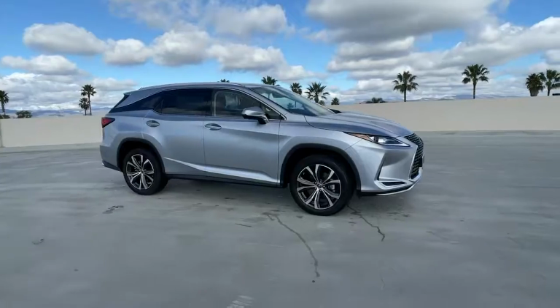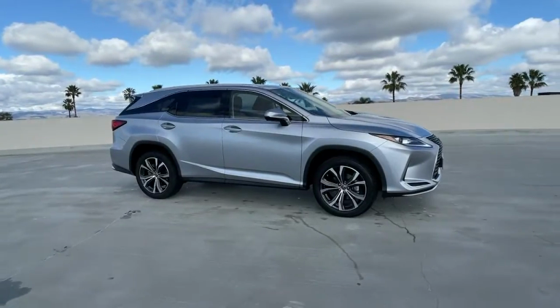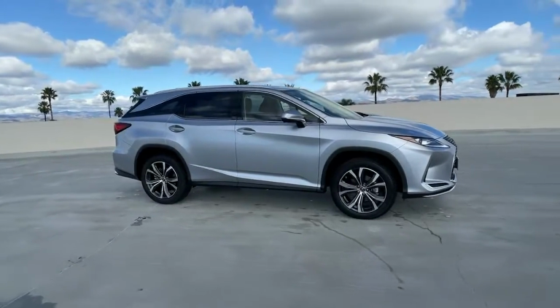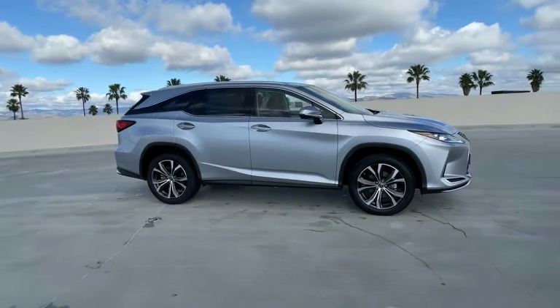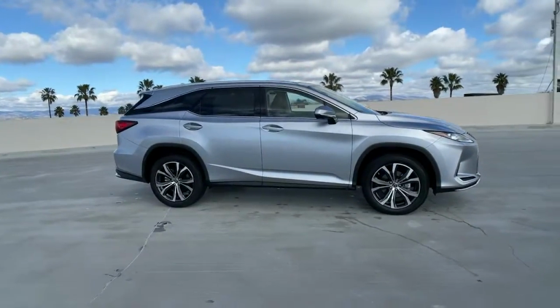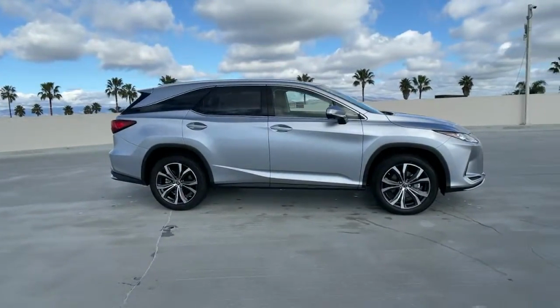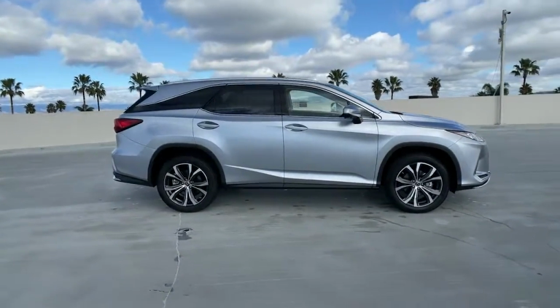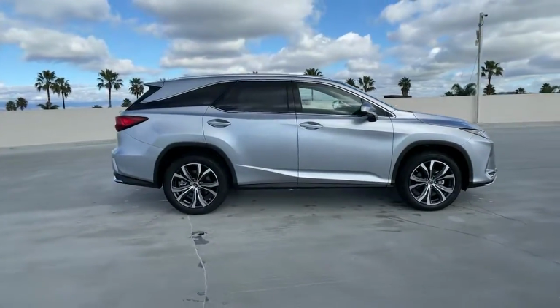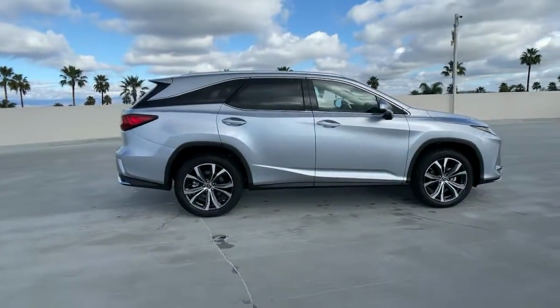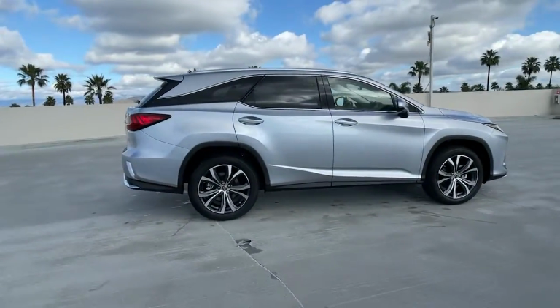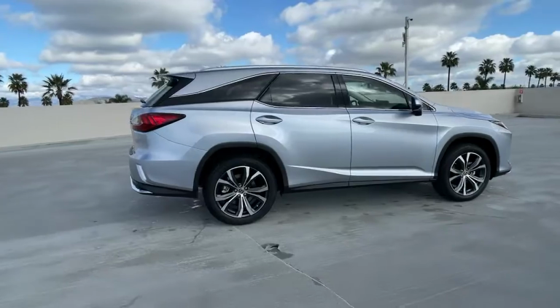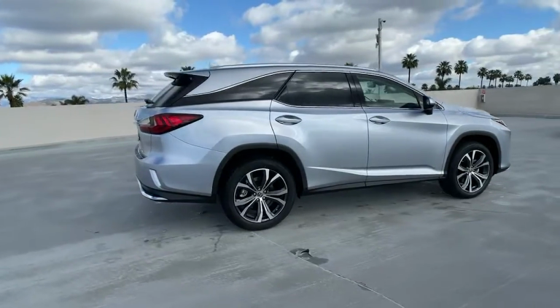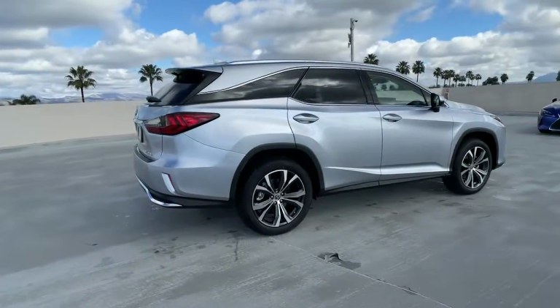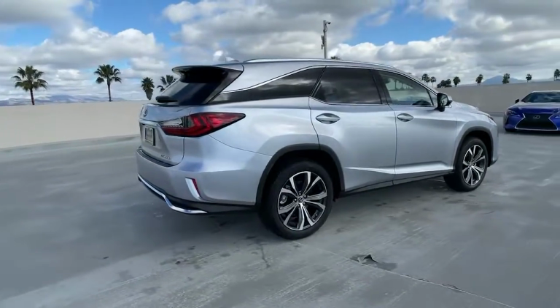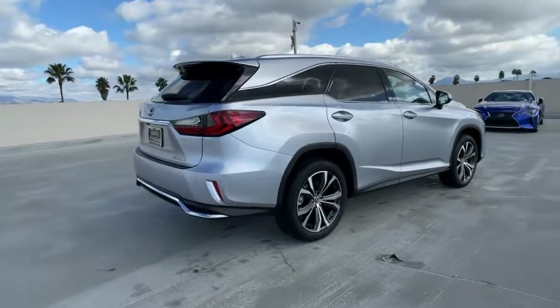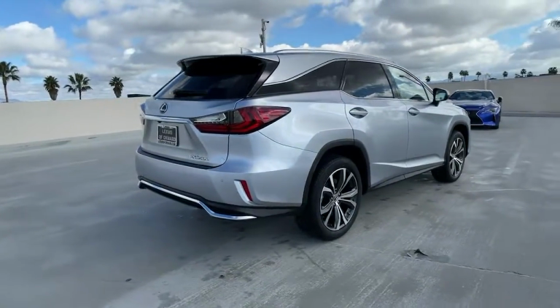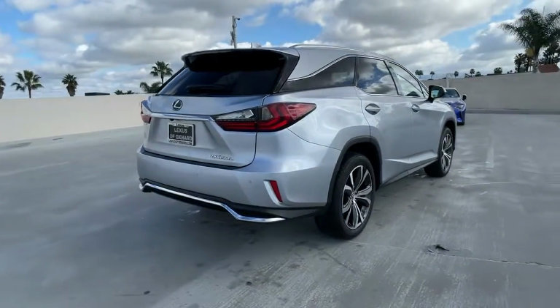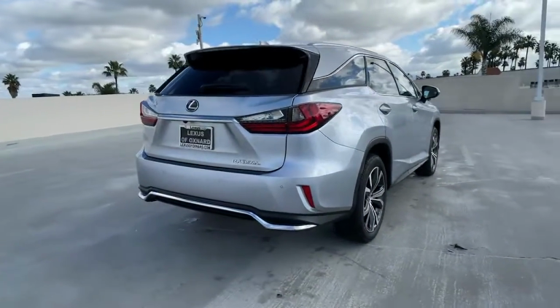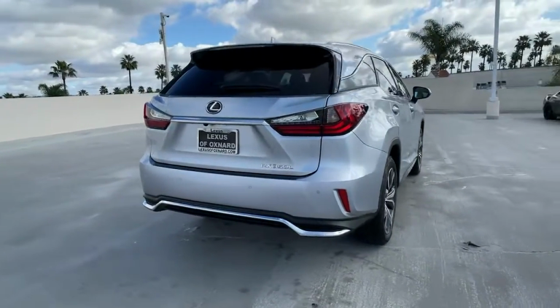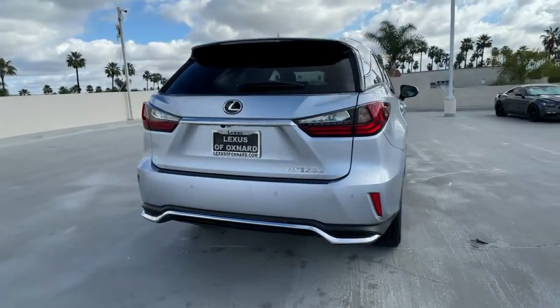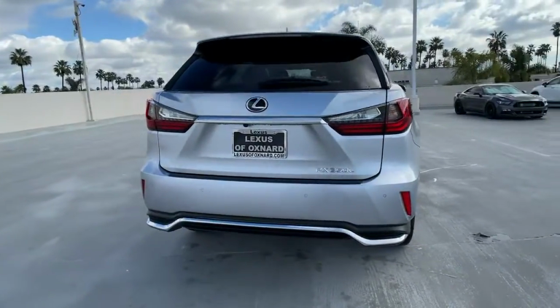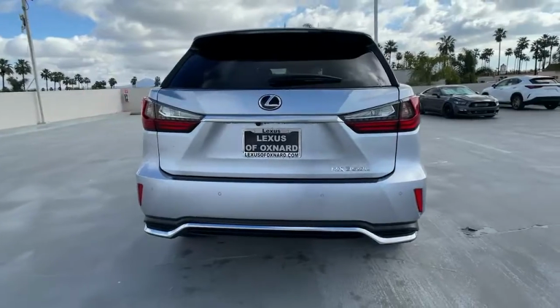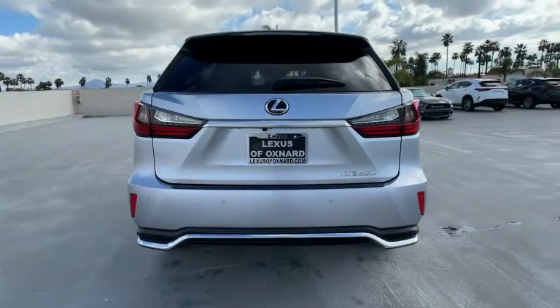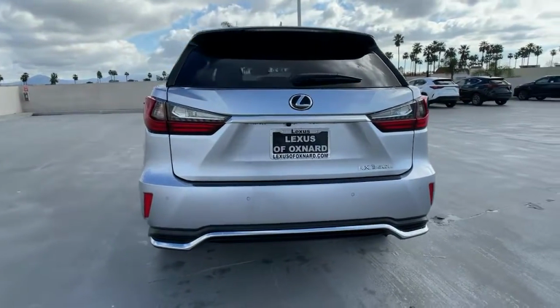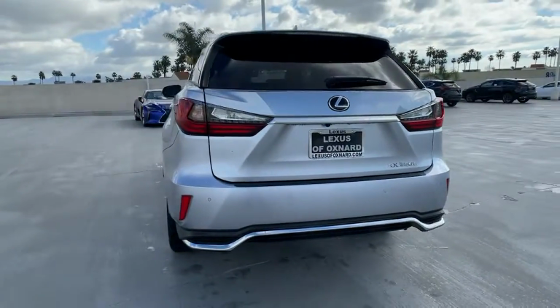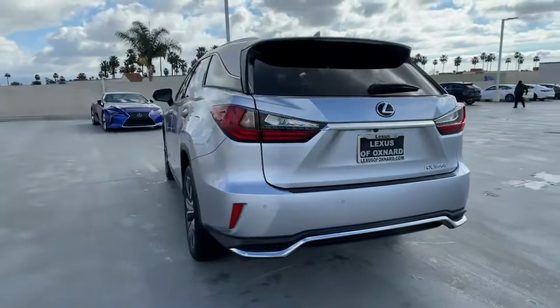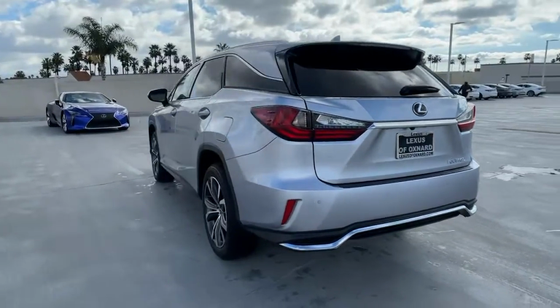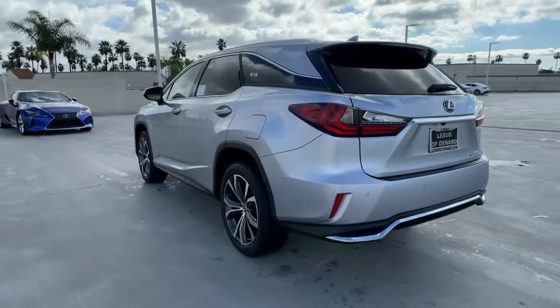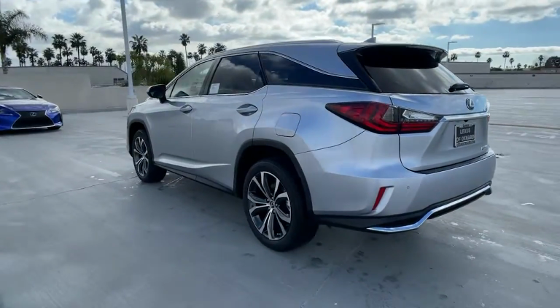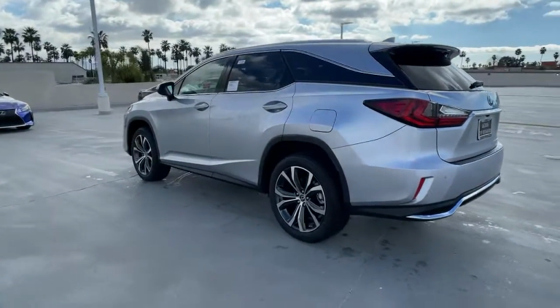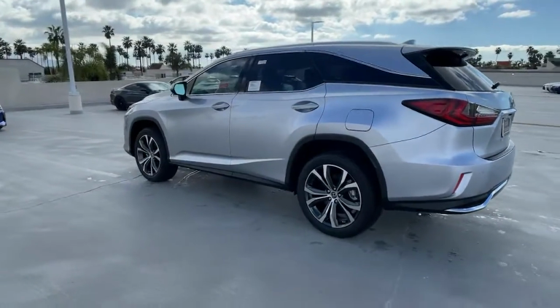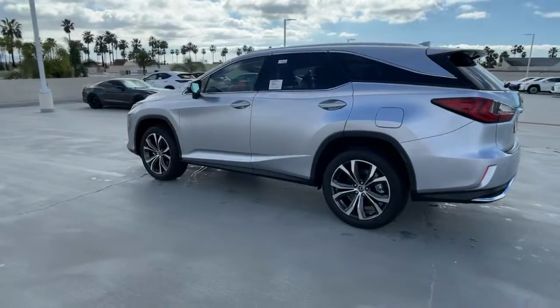You just found the 2022 Lexus RX. Be a style leader in this captivating RX. Behind its bold looks lies a premium interior loaded with a suite of advanced safety and infotainment tech to help you make the most of each journey.